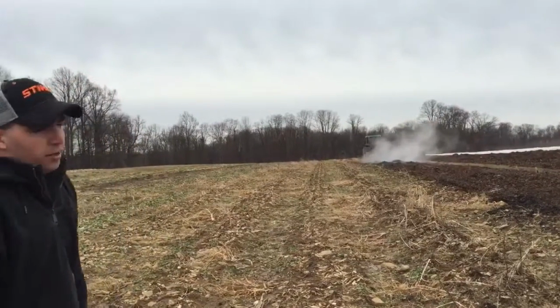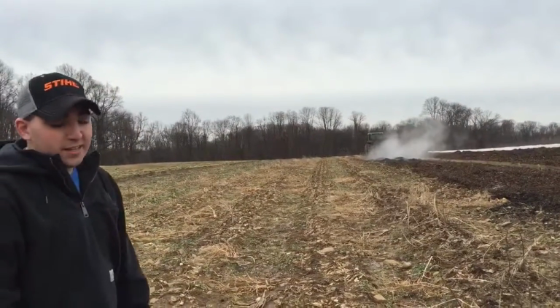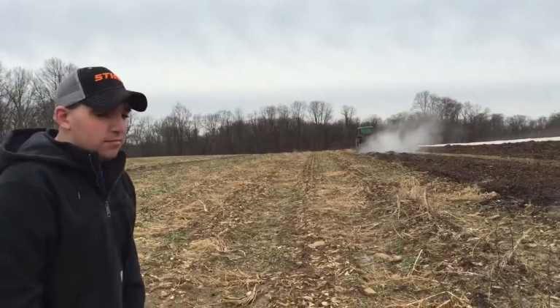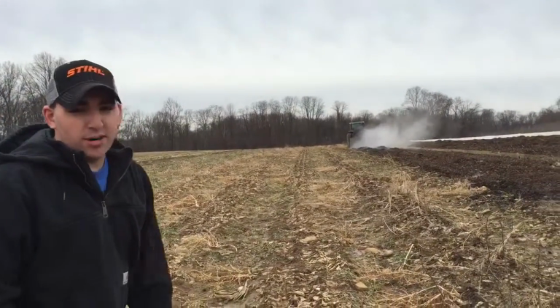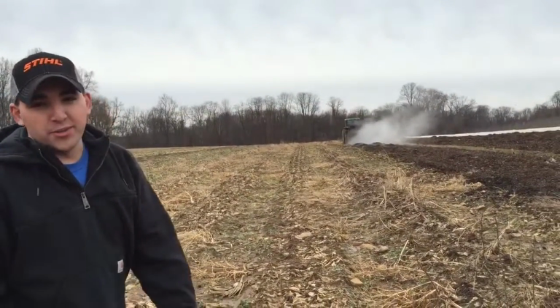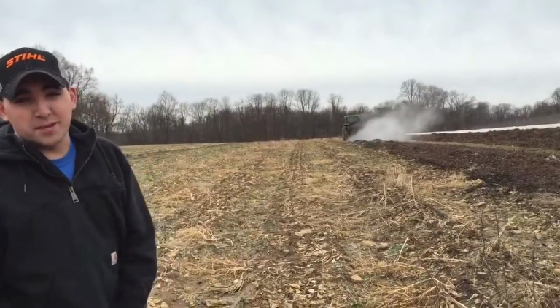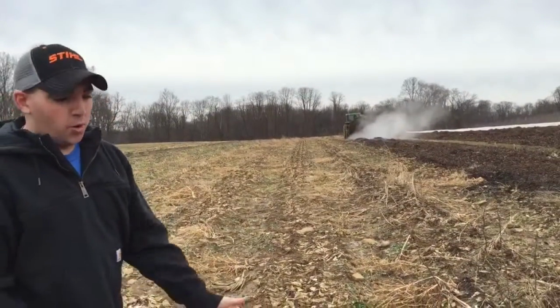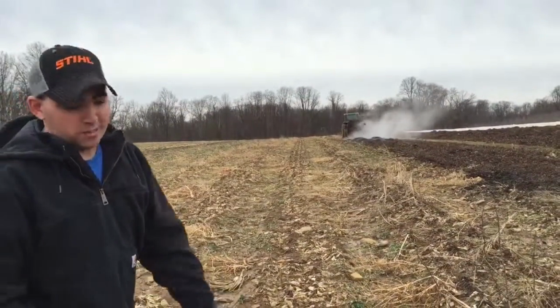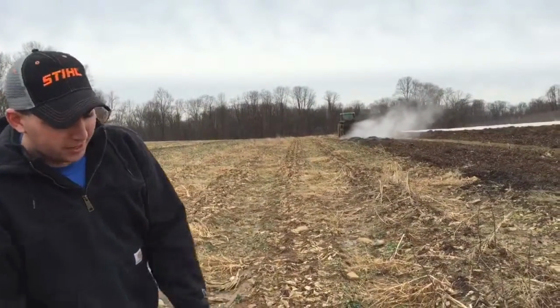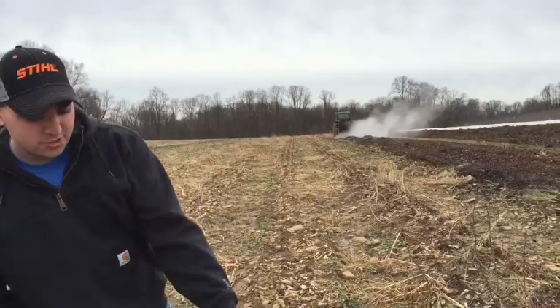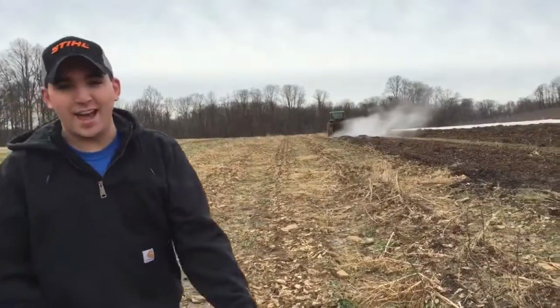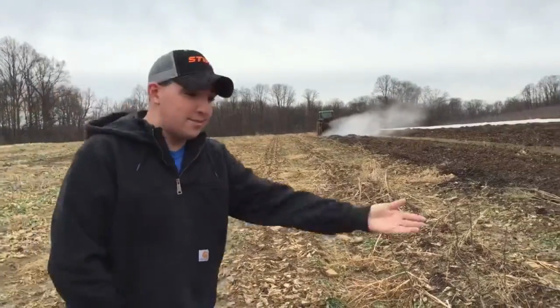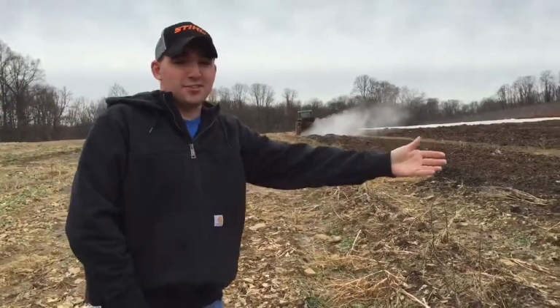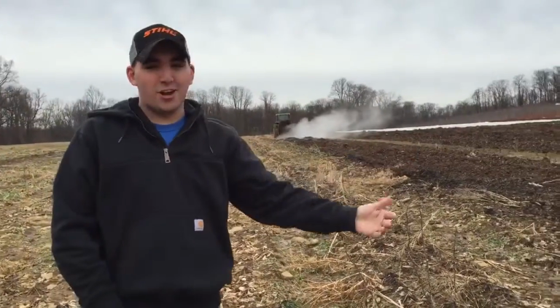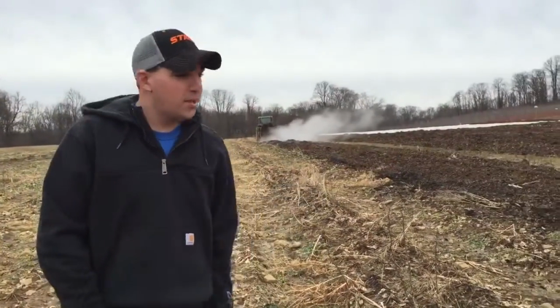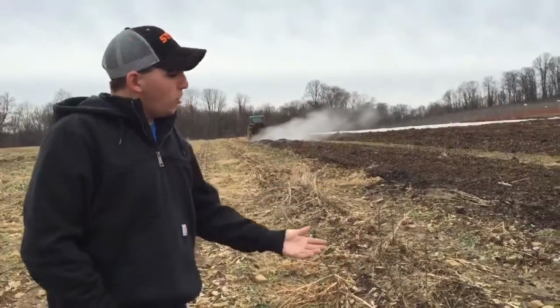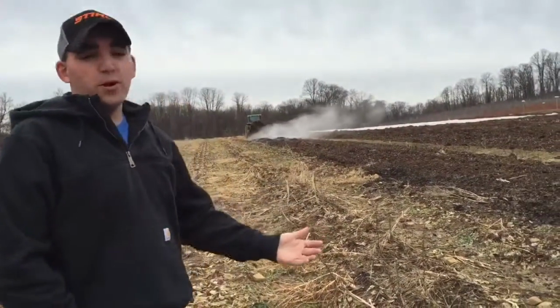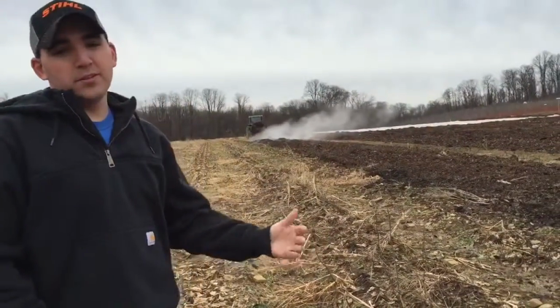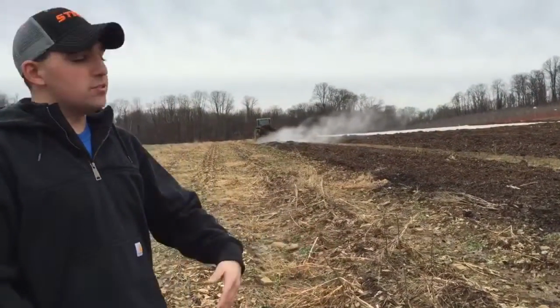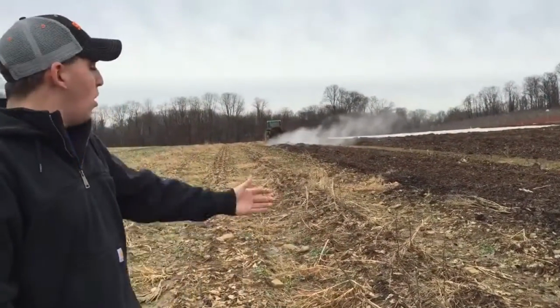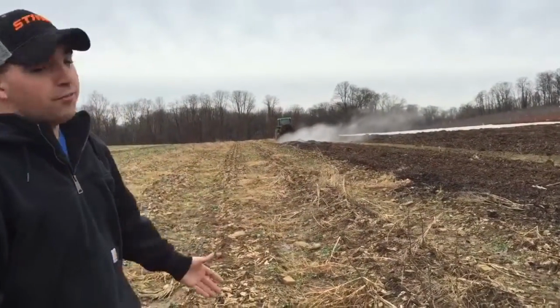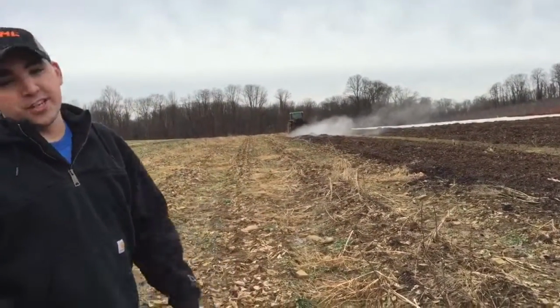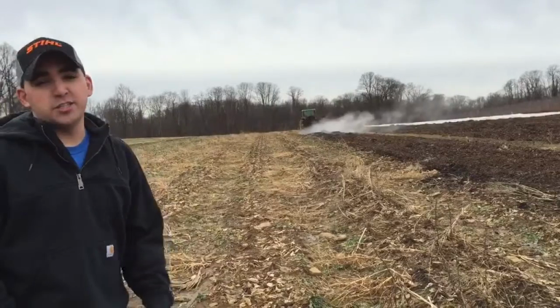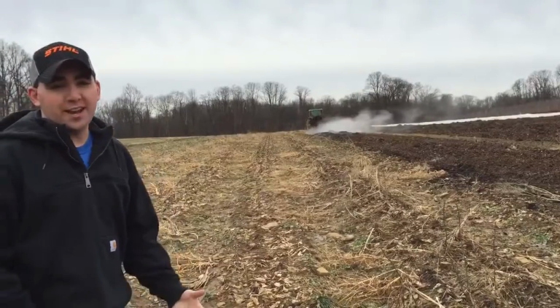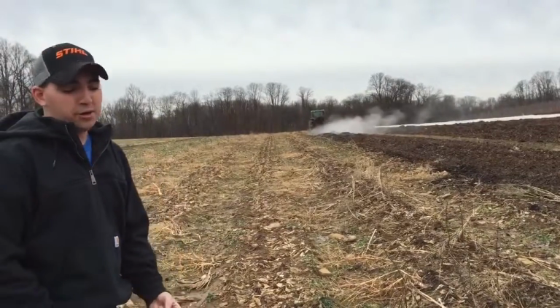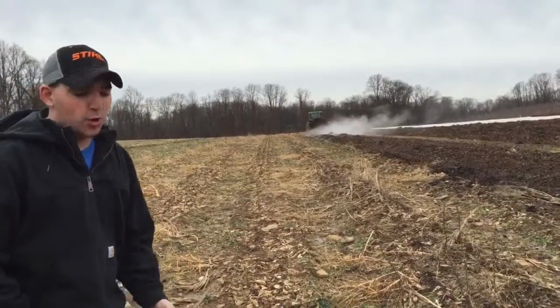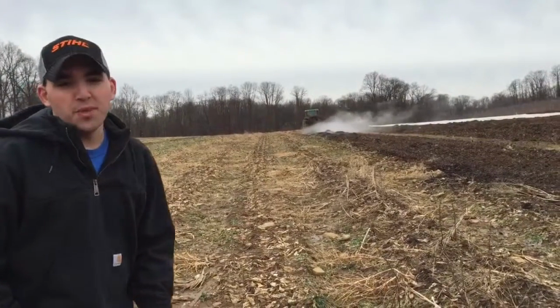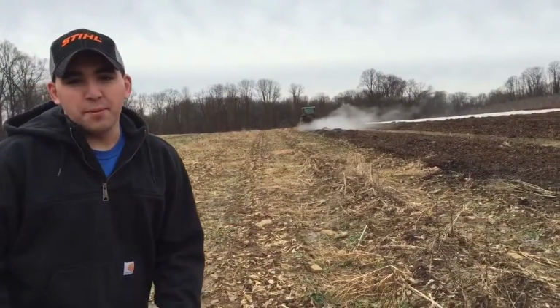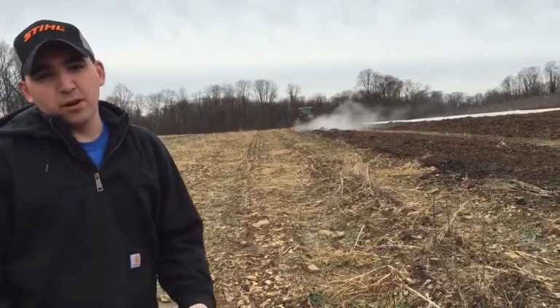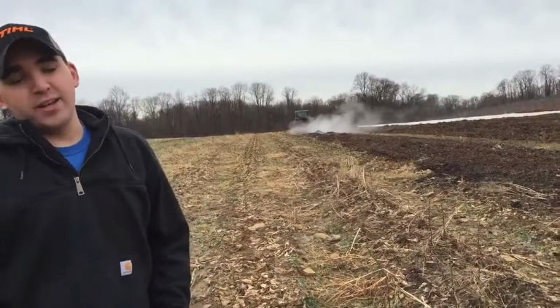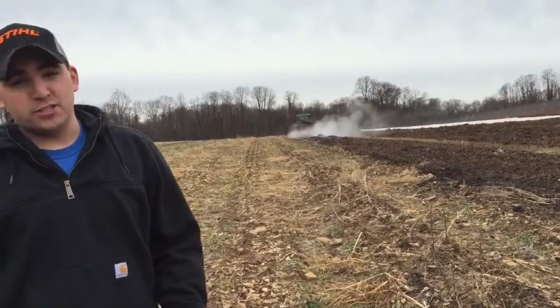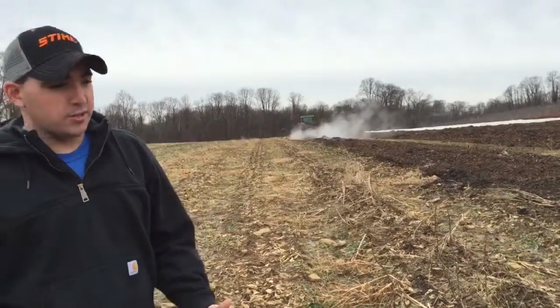You're probably thinking why are you doing this — it's making more work in the spring, there's dirt now and the dirt's covered. The whole point of putting the leaves in the field is to increase the organic matter in the soil; it makes better growing conditions for us.